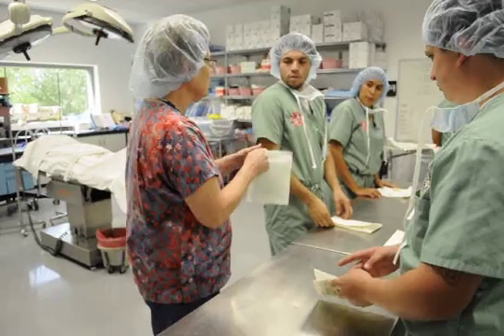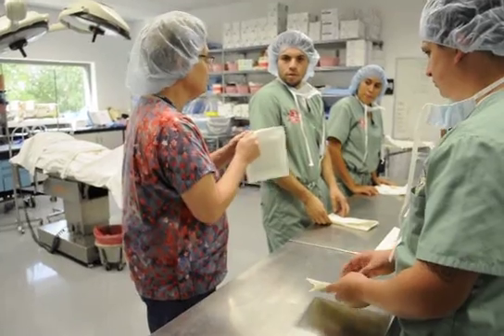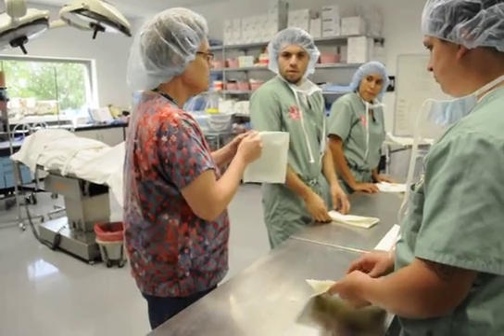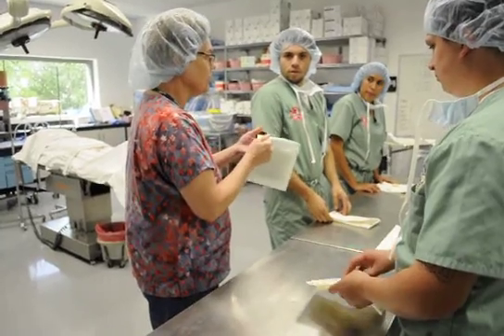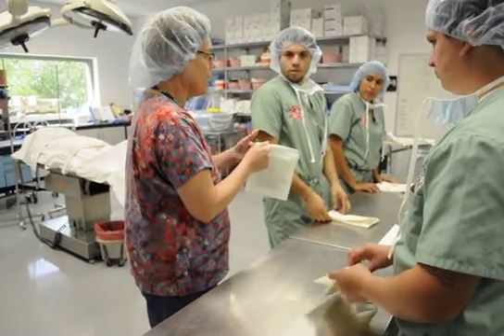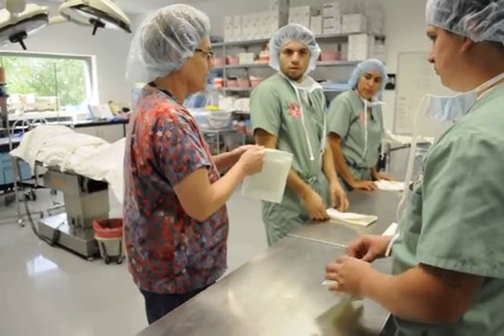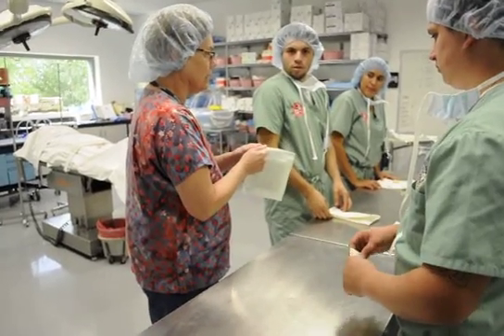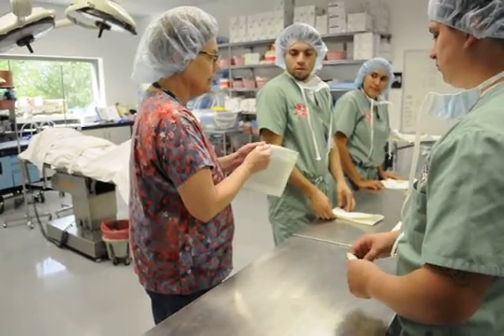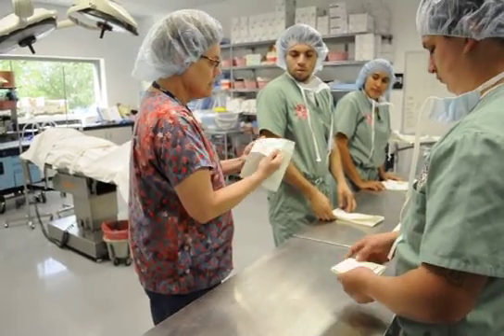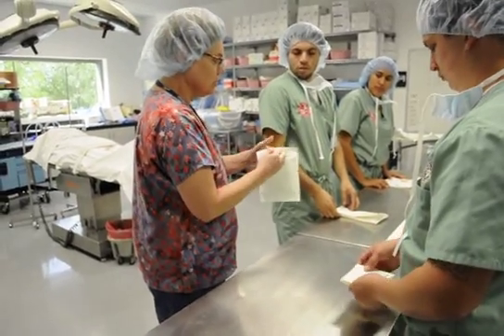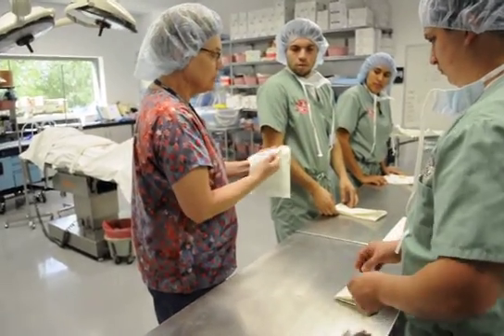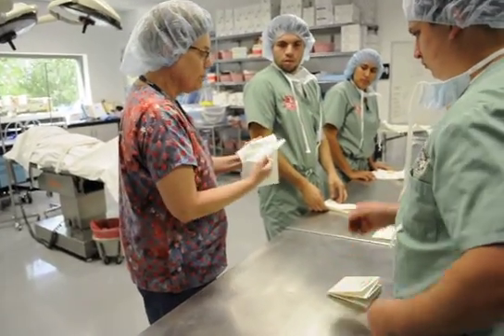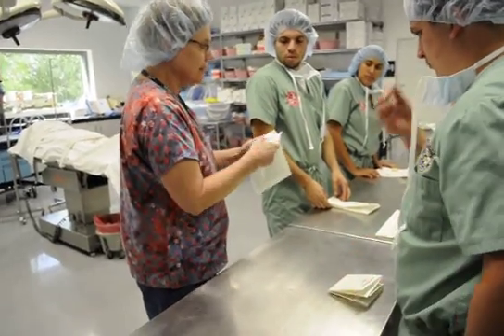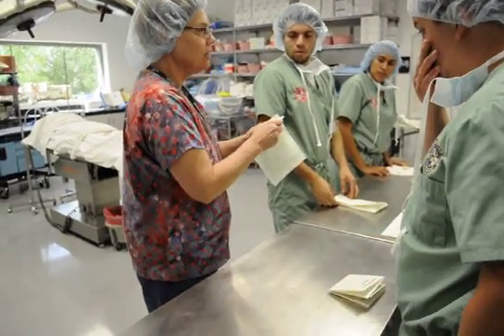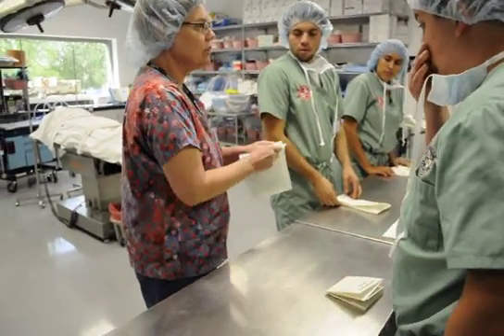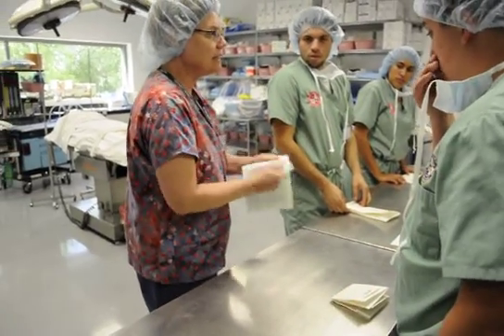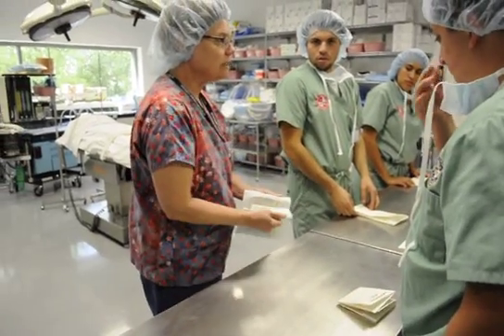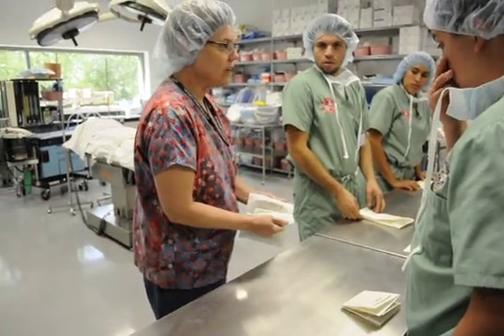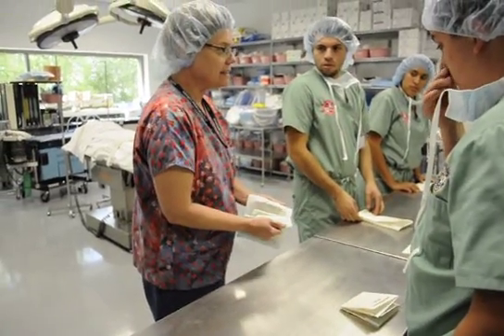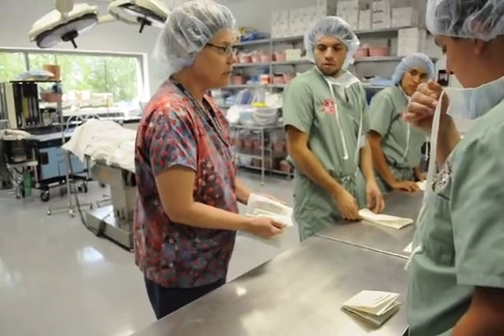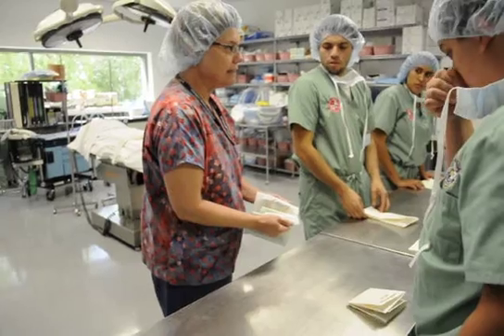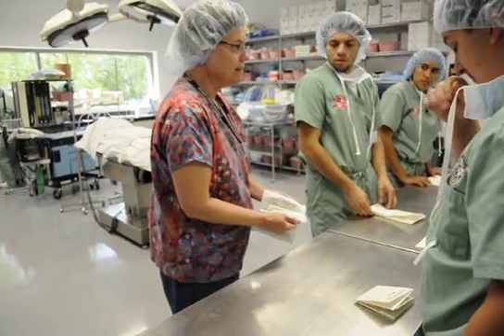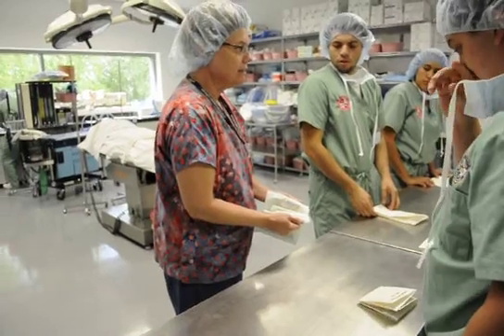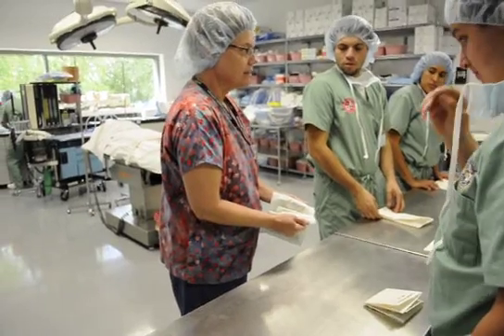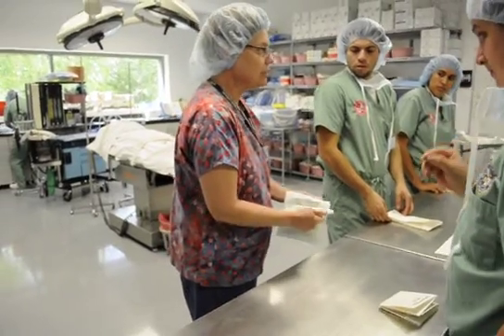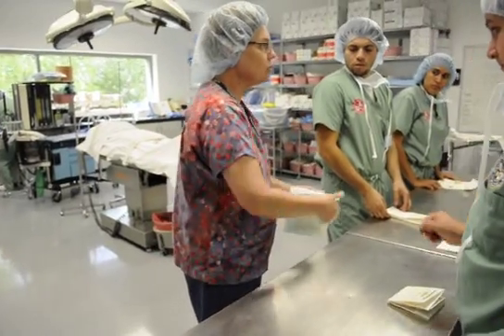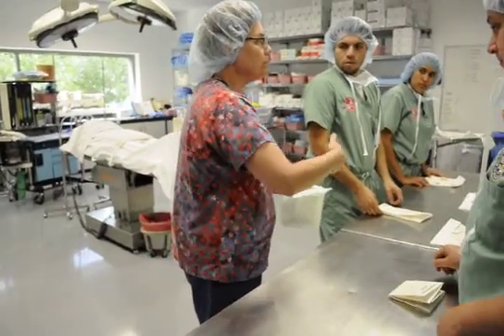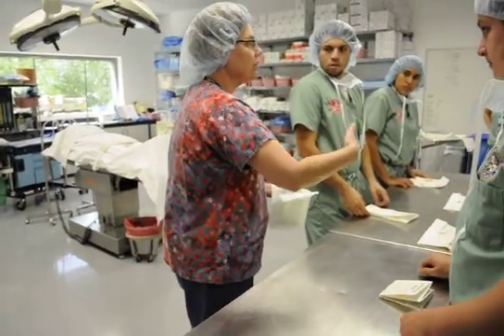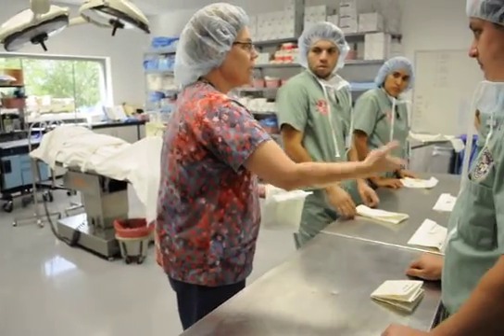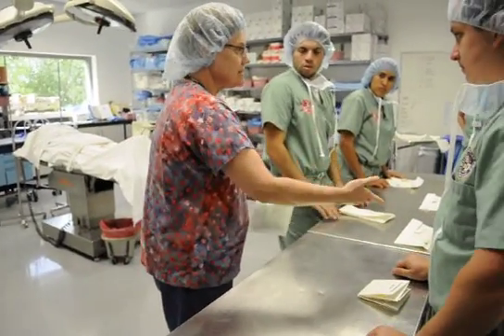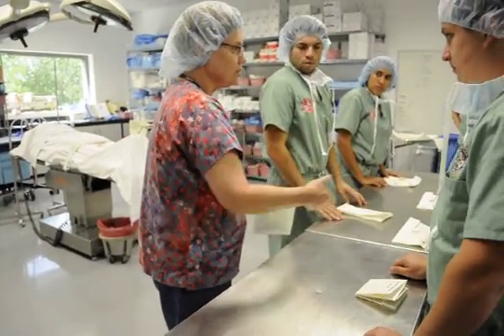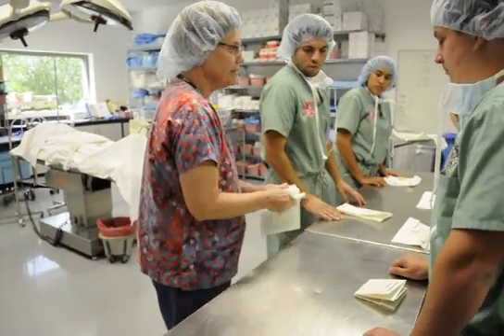It's going to be a sterile package, so you can open it. You don't need to eject it, unless you're going to put it on a sterile field.